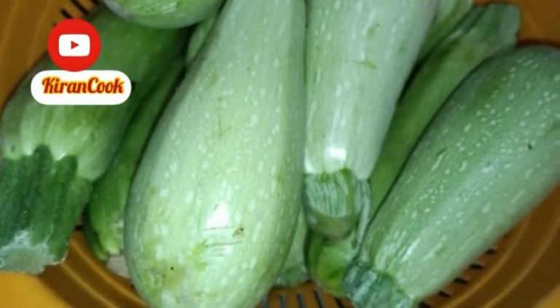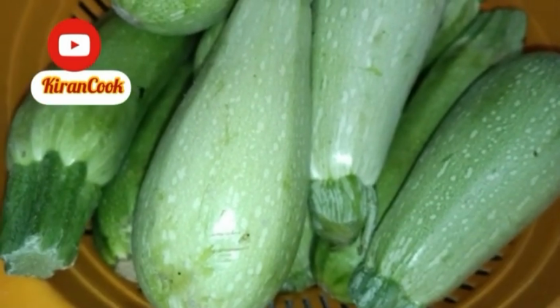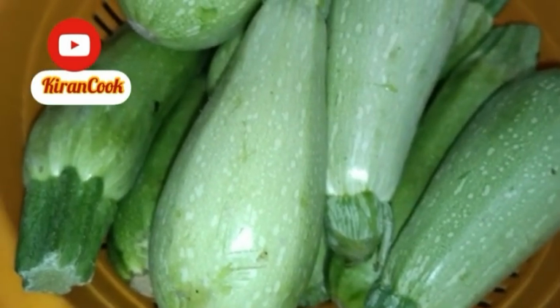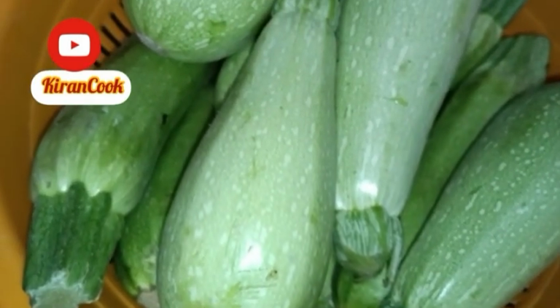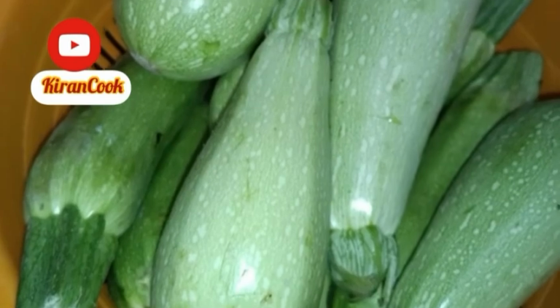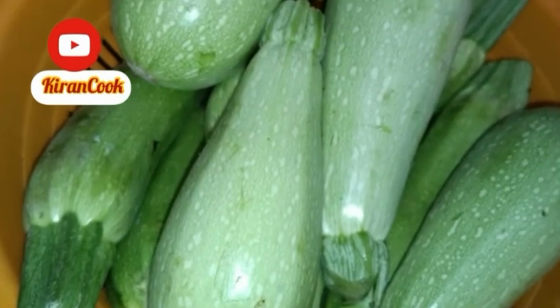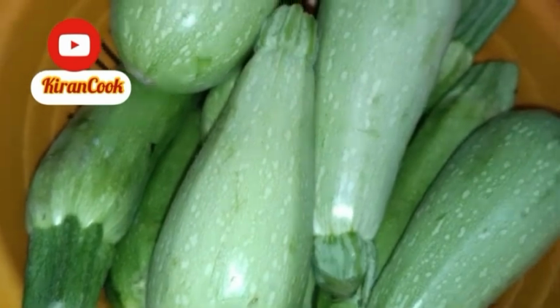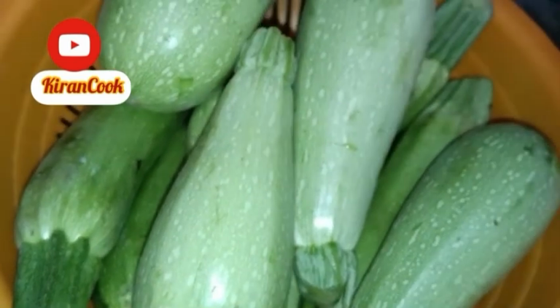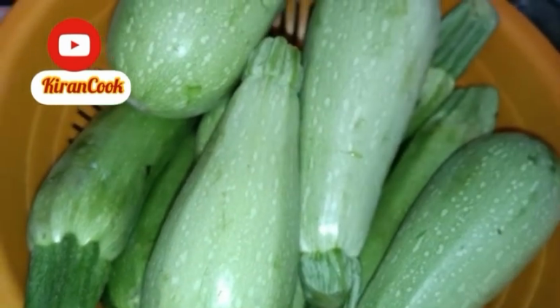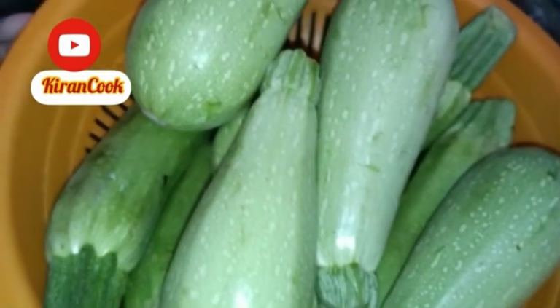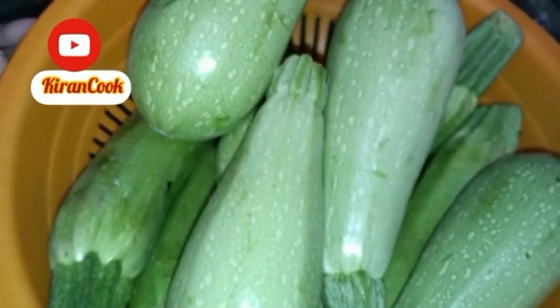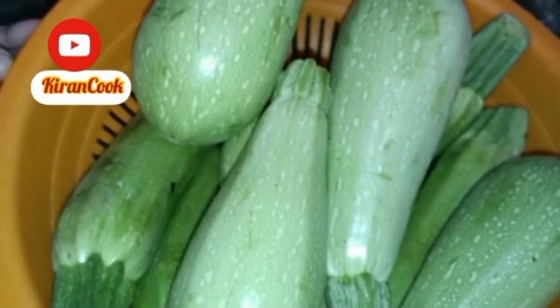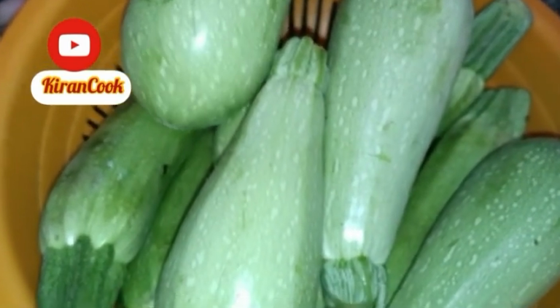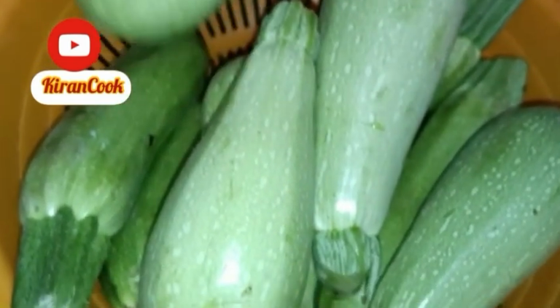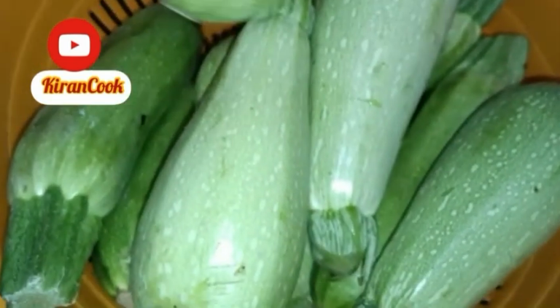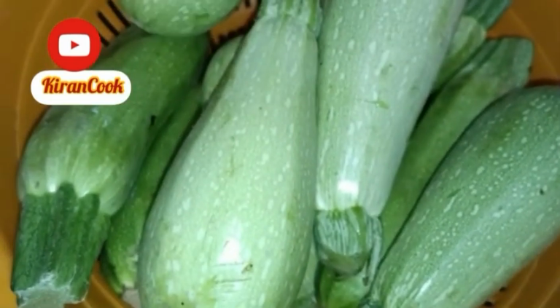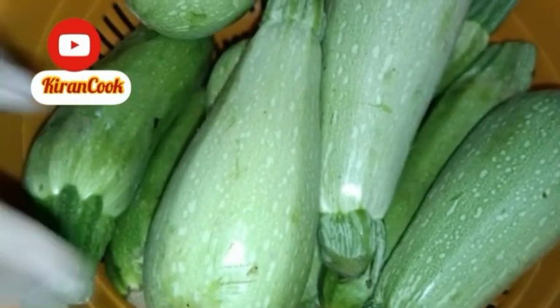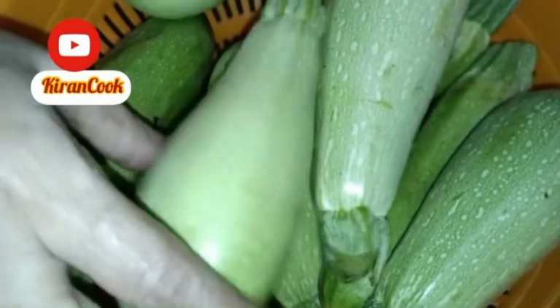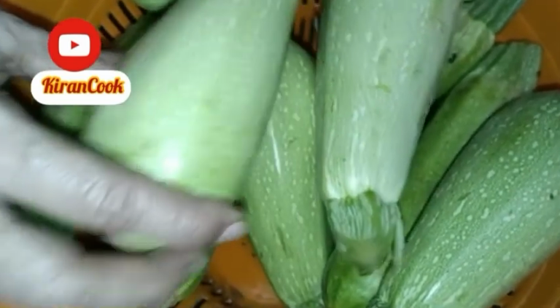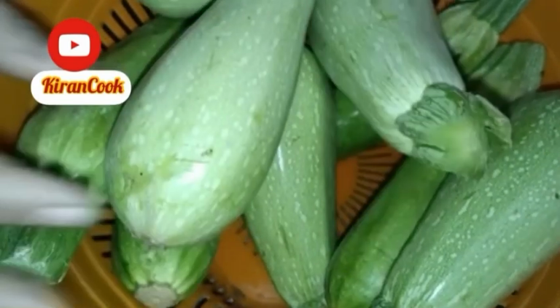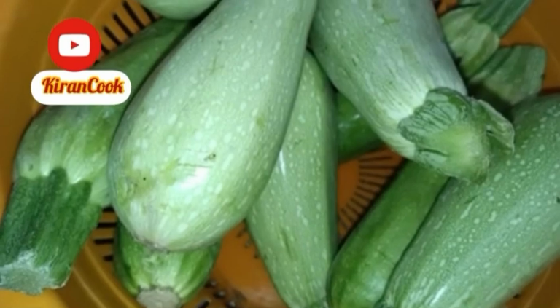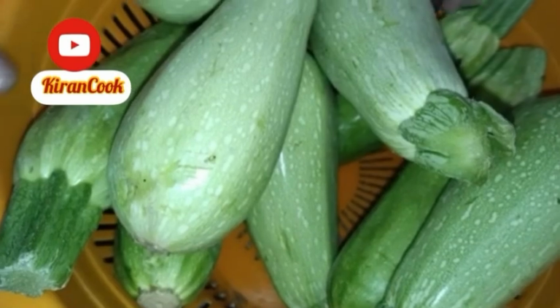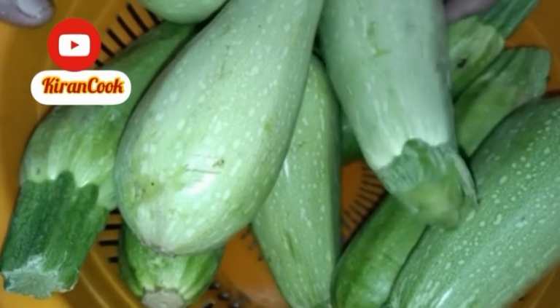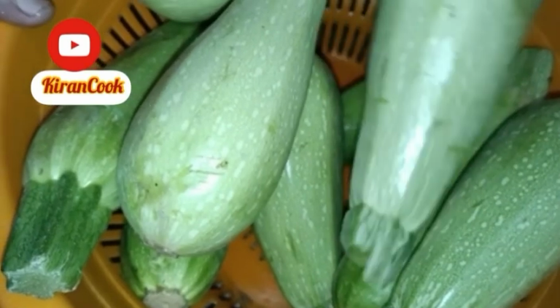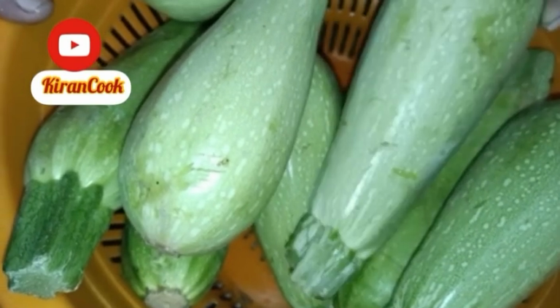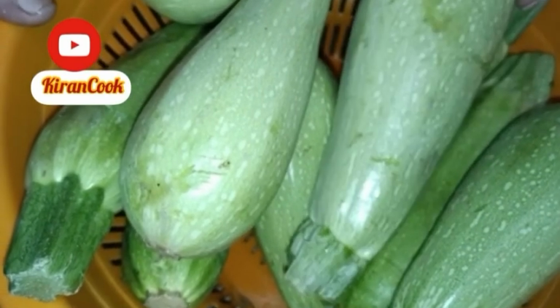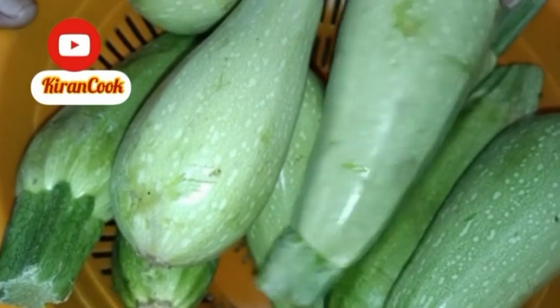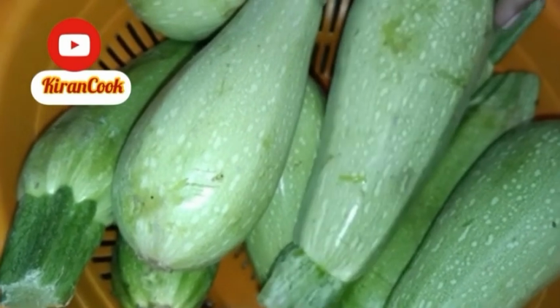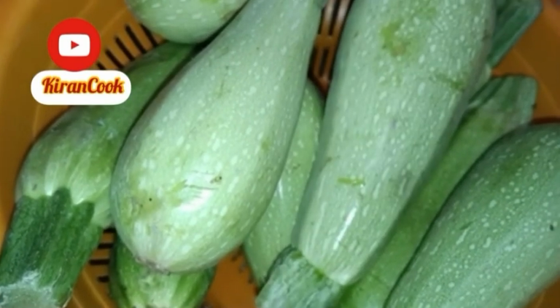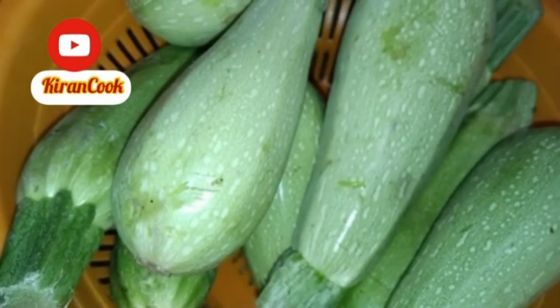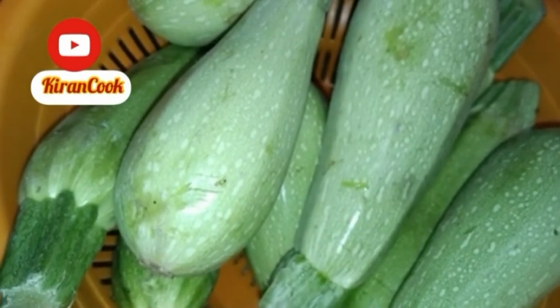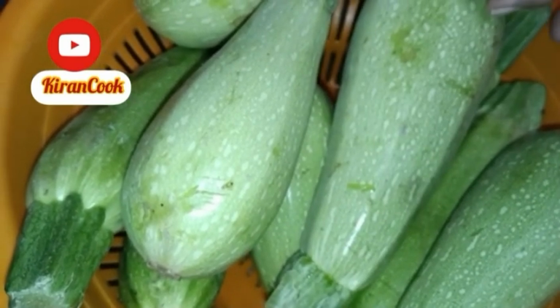We are going to make a recipe of maru and maru. I am going to cut 2 kilos of maru, and I will cut it and then I will show you.